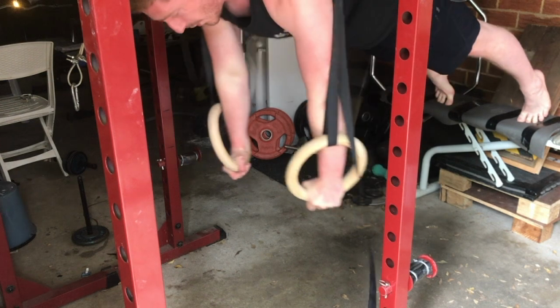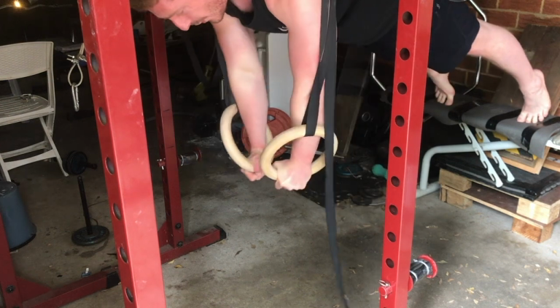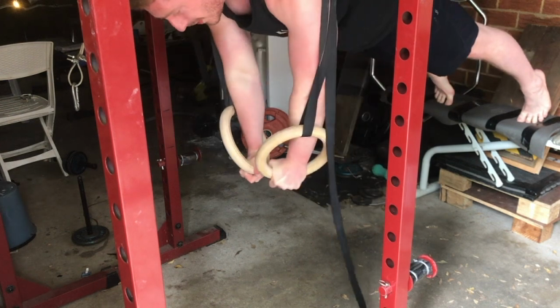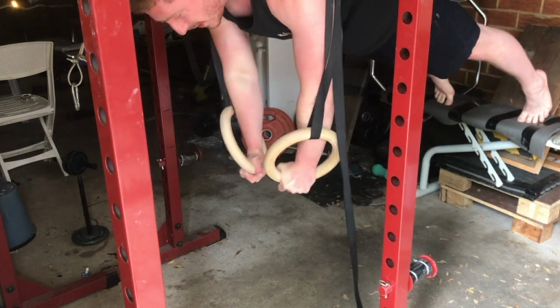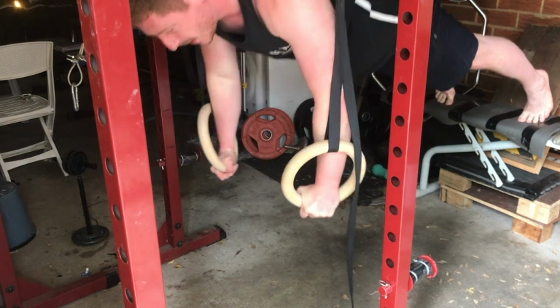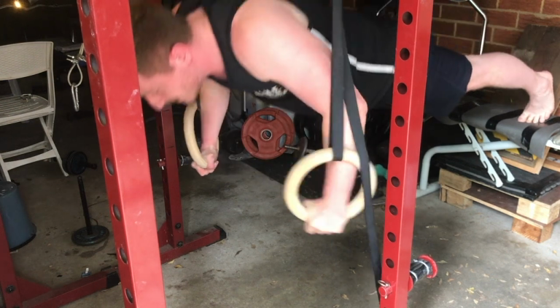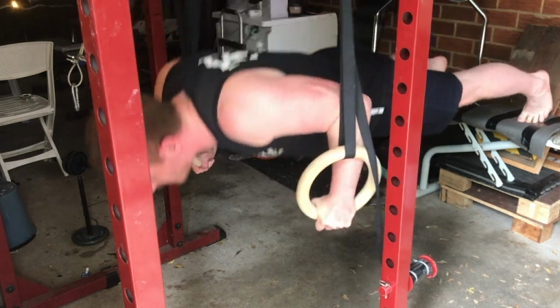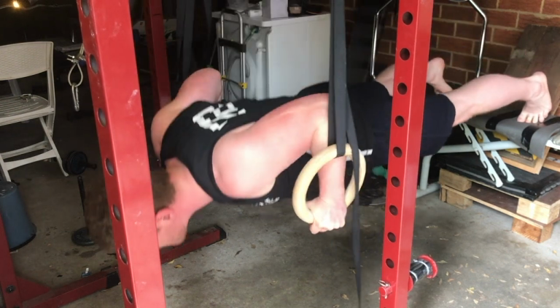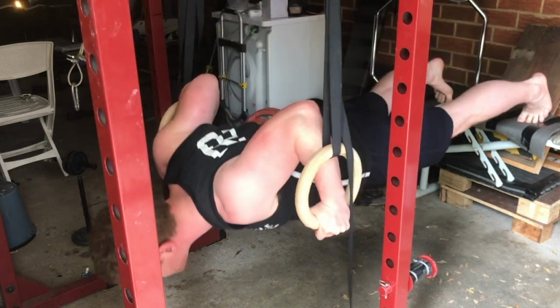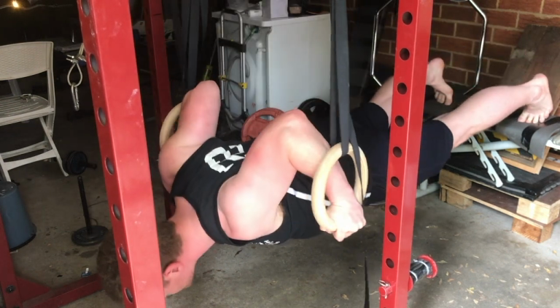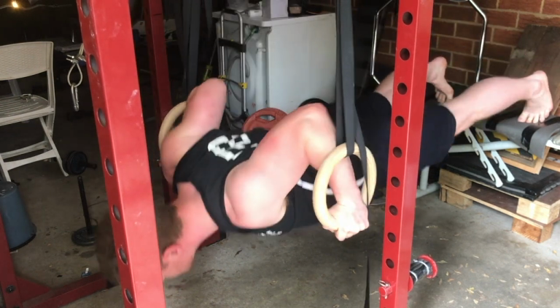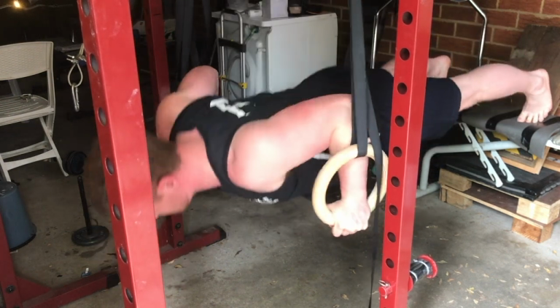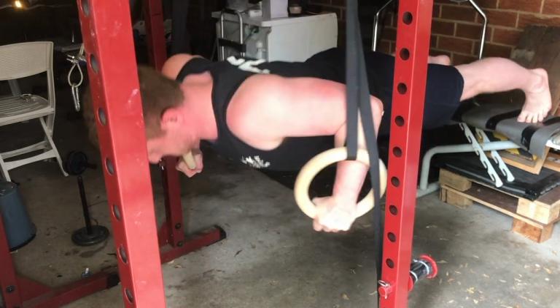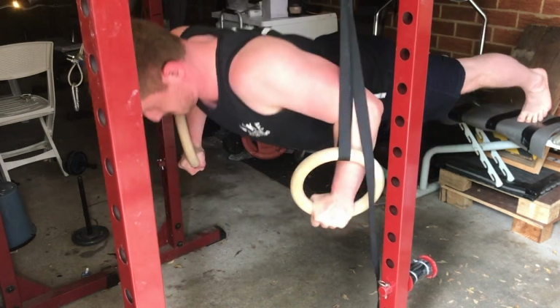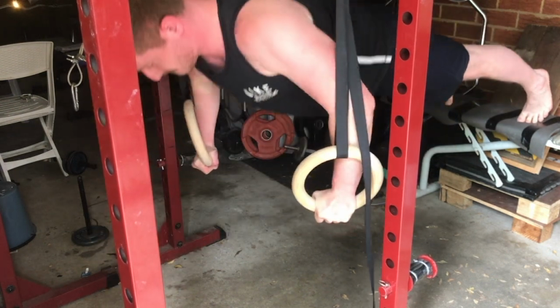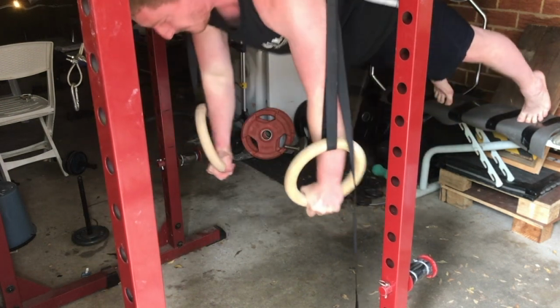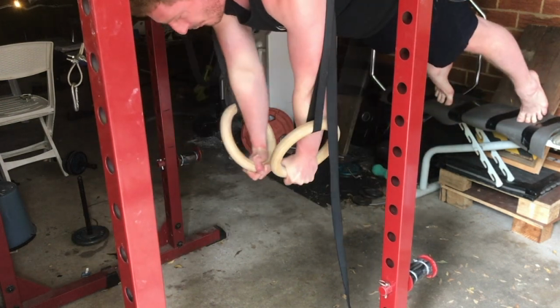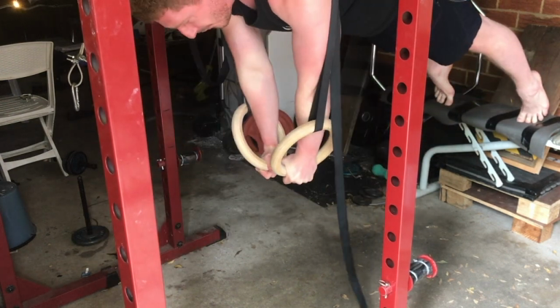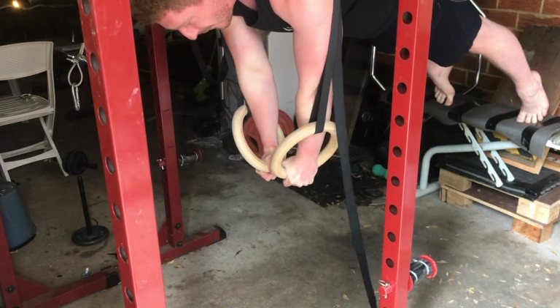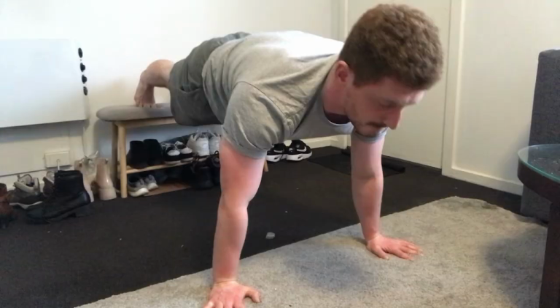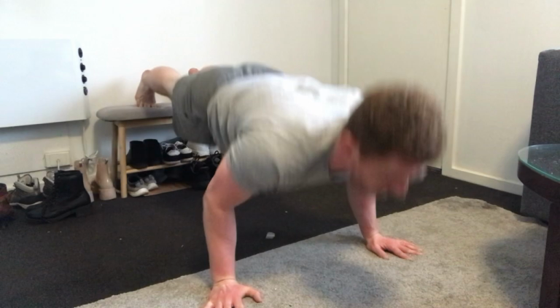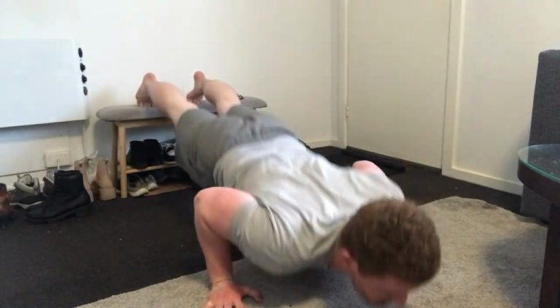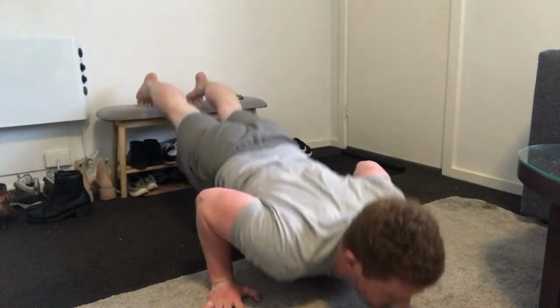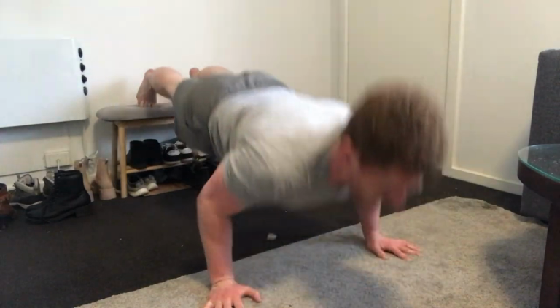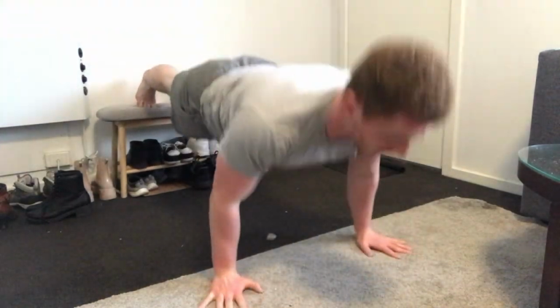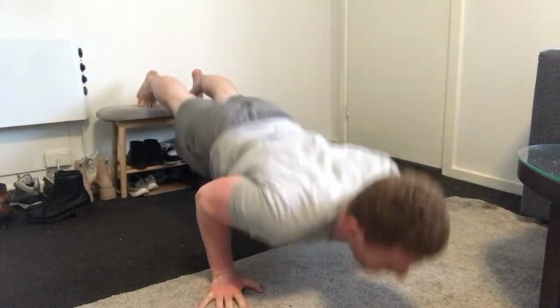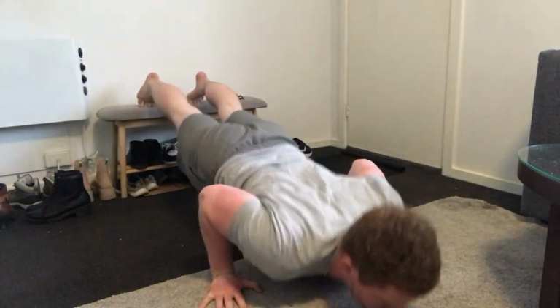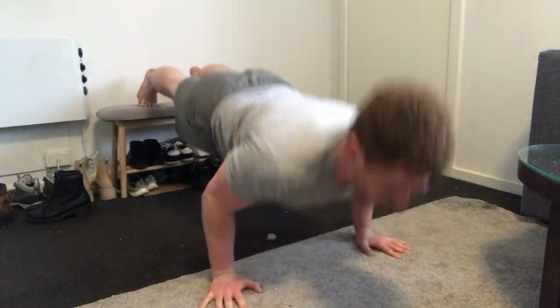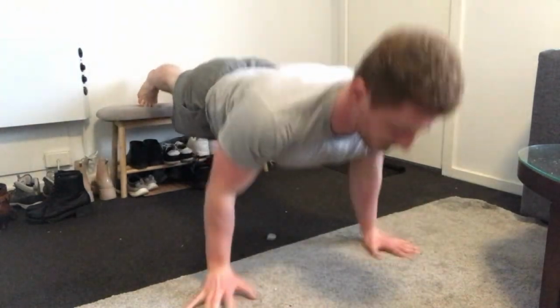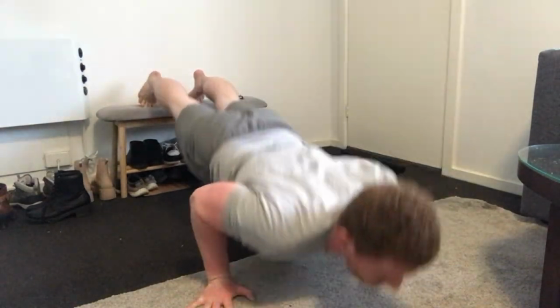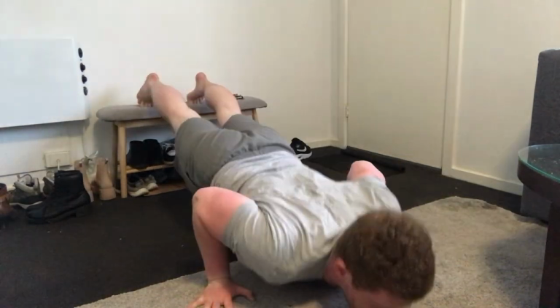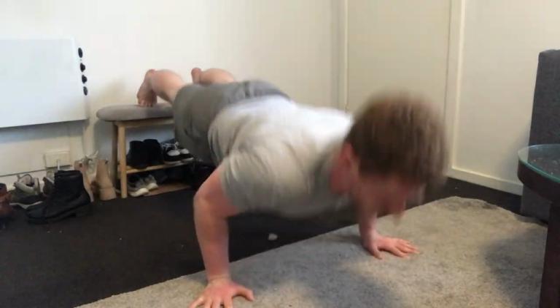That's everything I have to say about the push-up. Give it a go yourself, see if you like it, and make those gains.